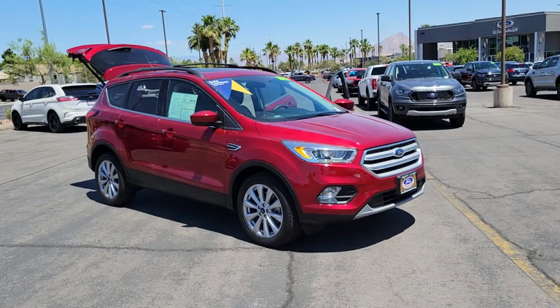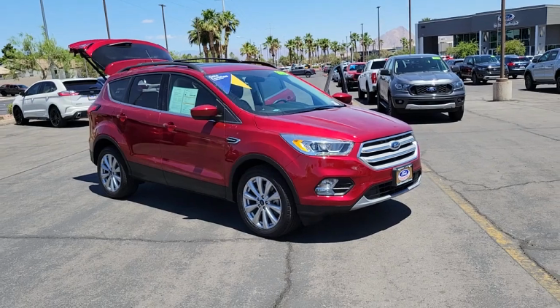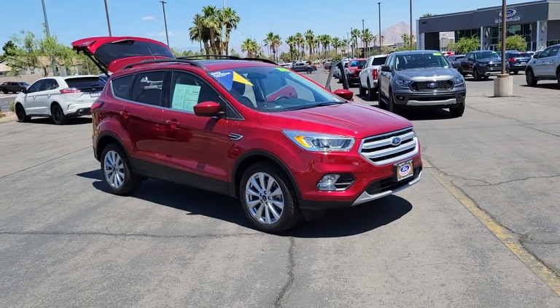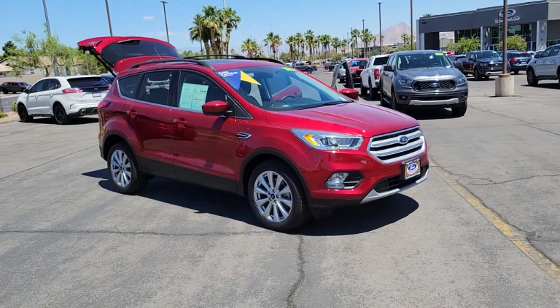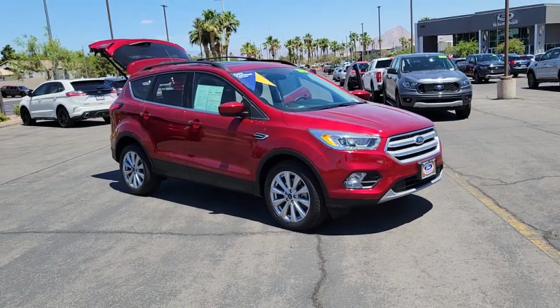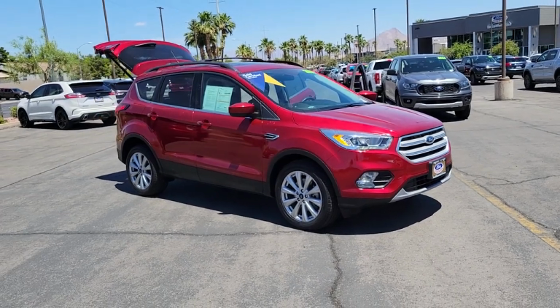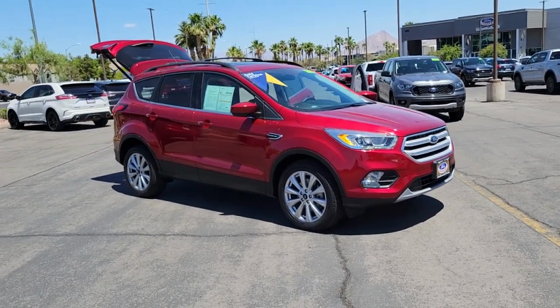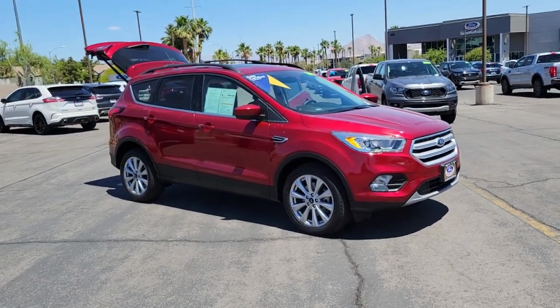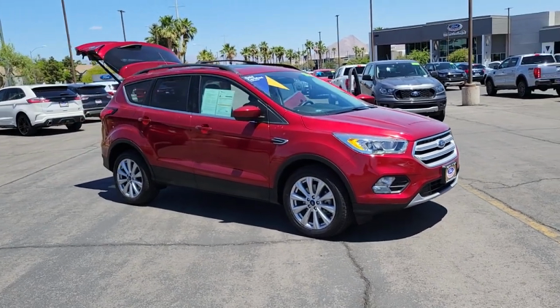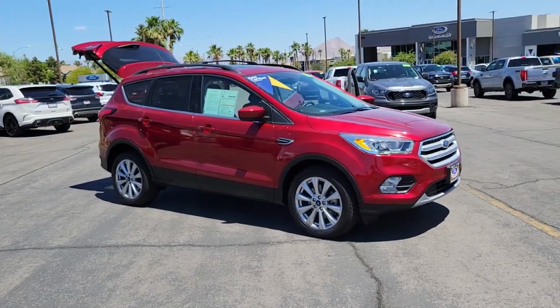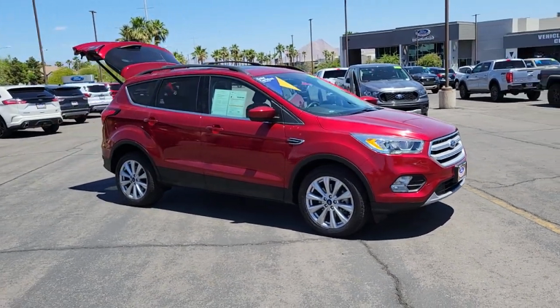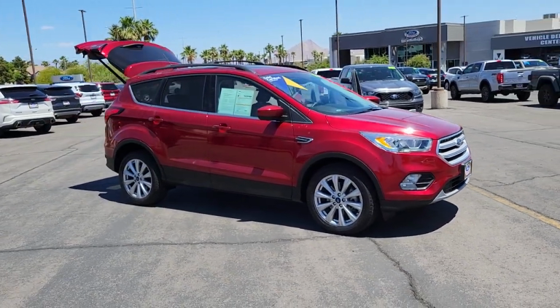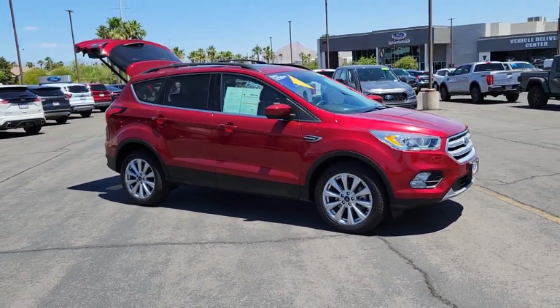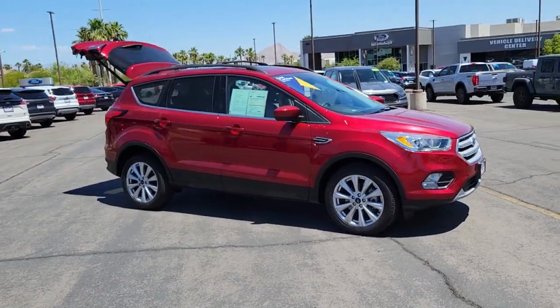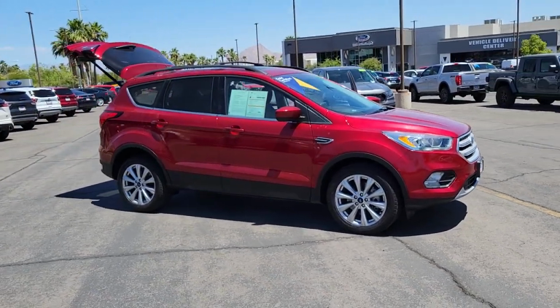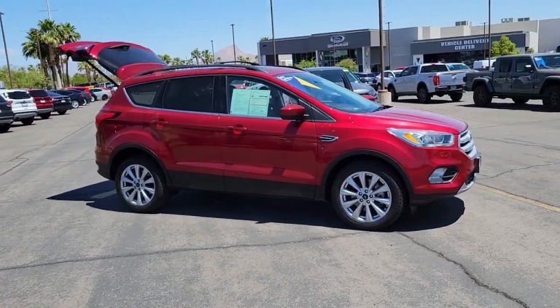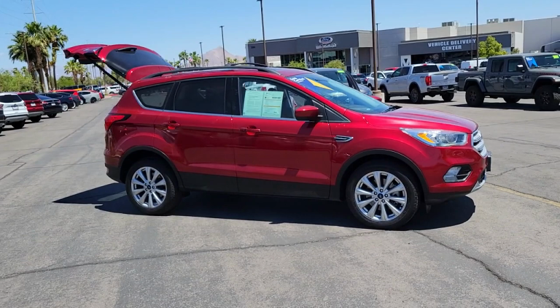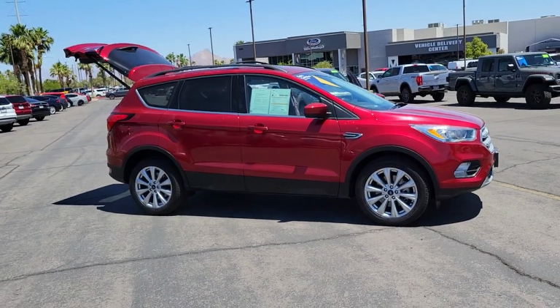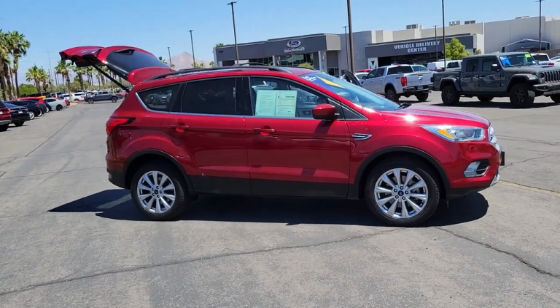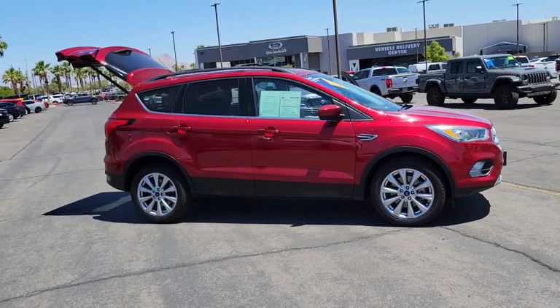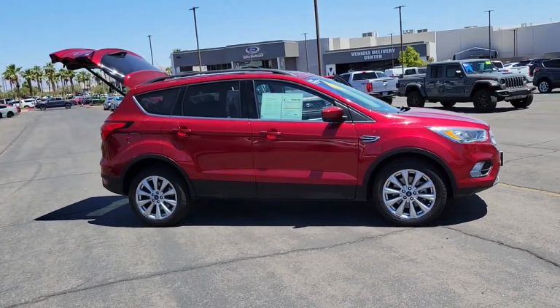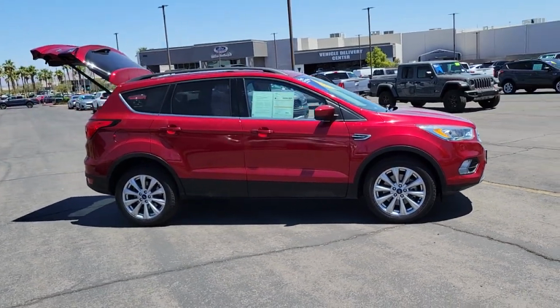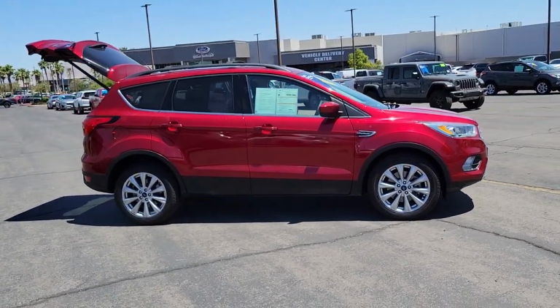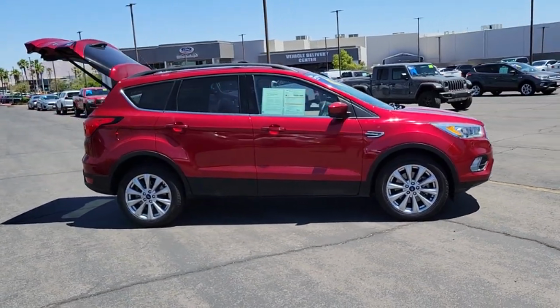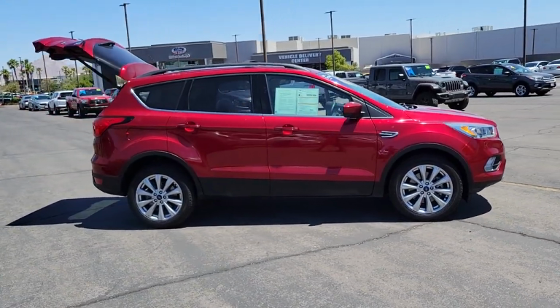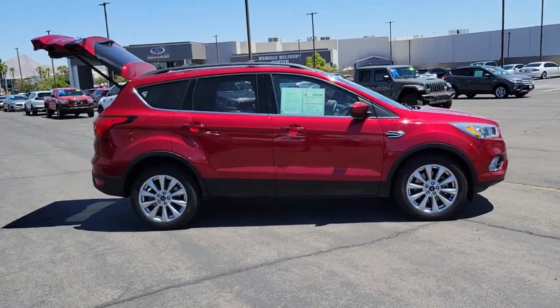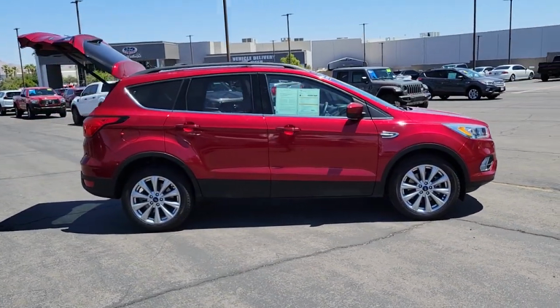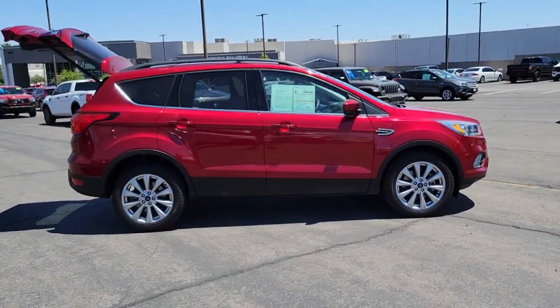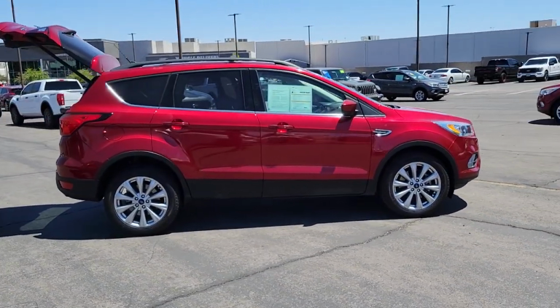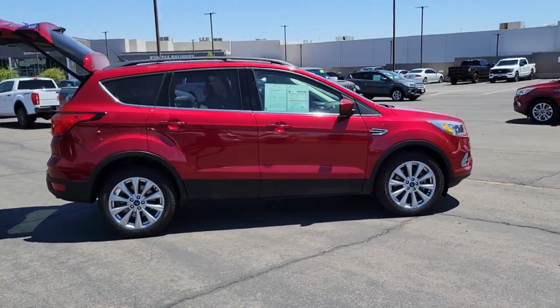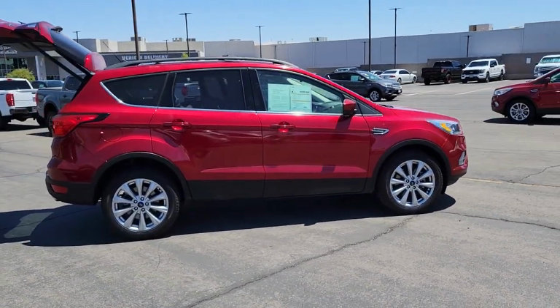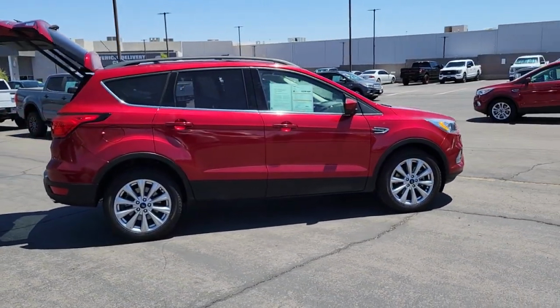Looking for your dream car? It could be the 2019 Ford Escape. With less than 20,000 miles on the odometer, this vehicle provides excellent value.